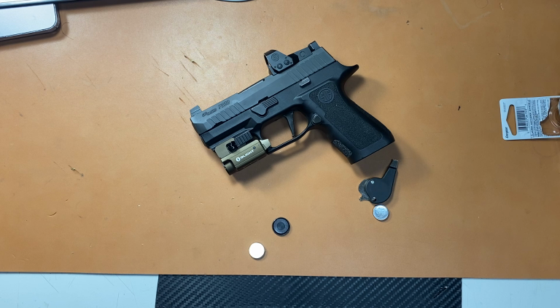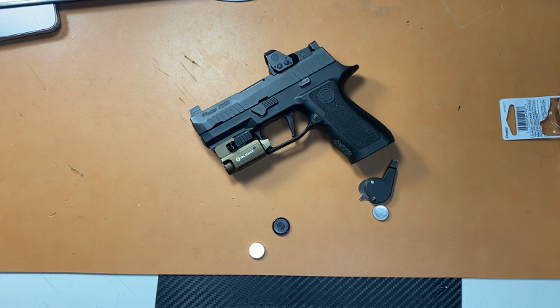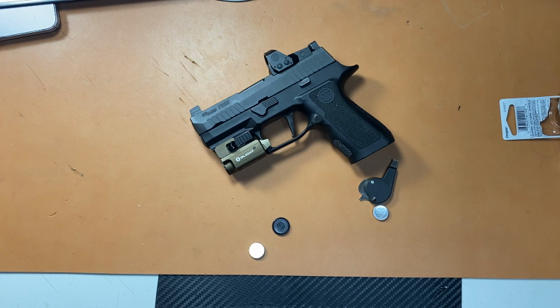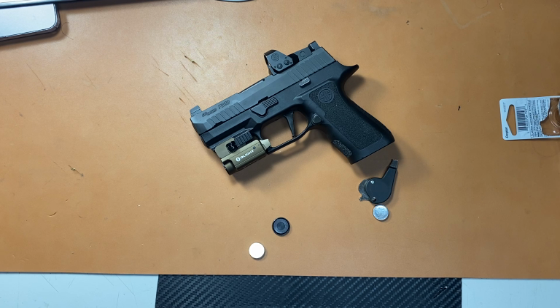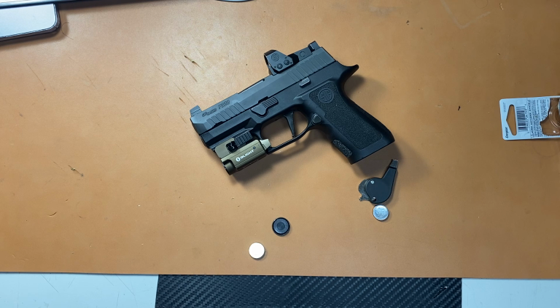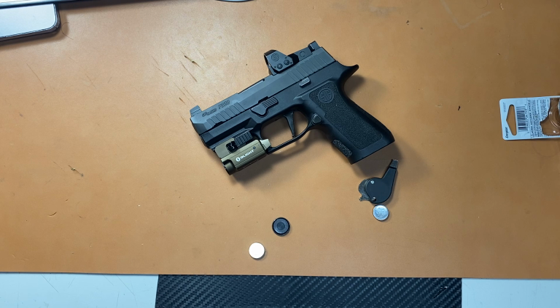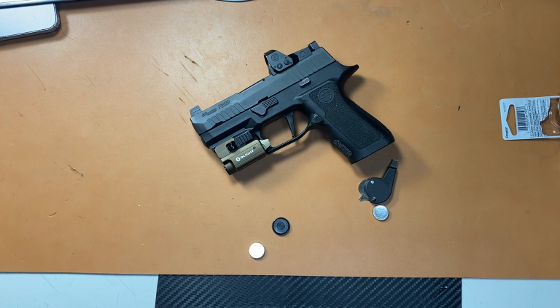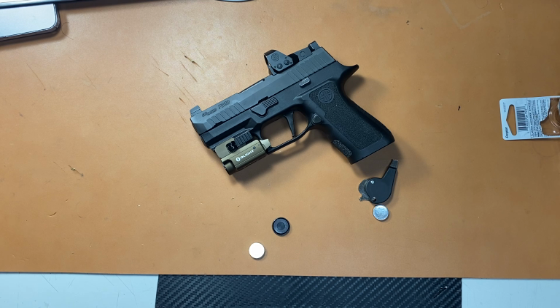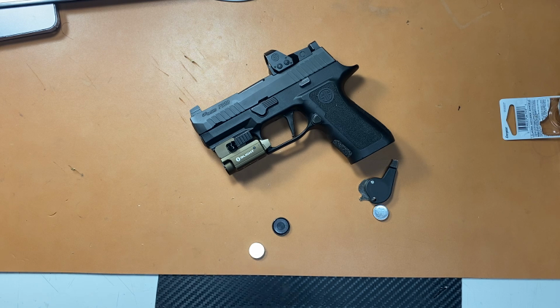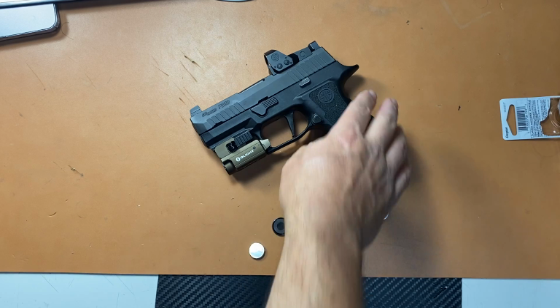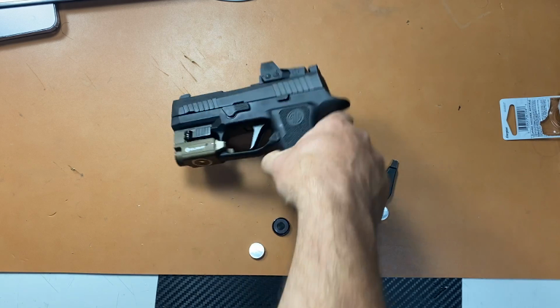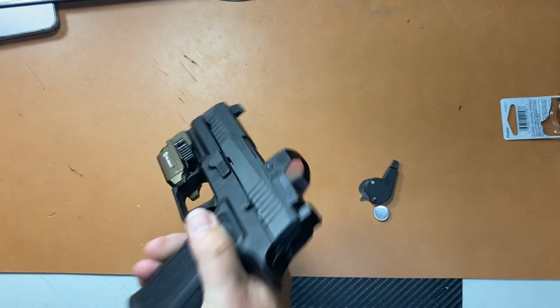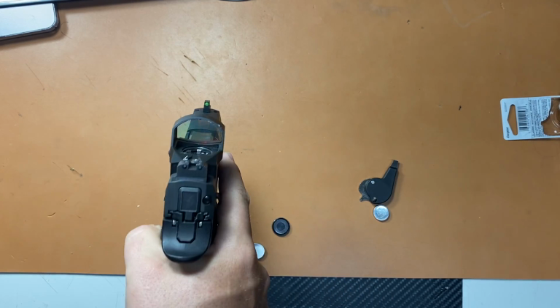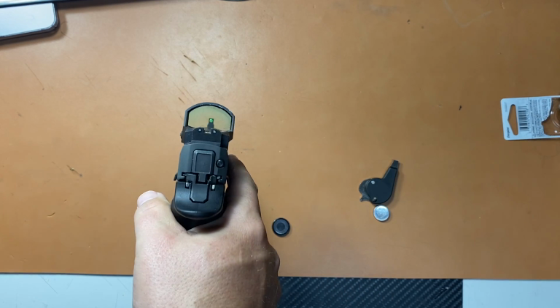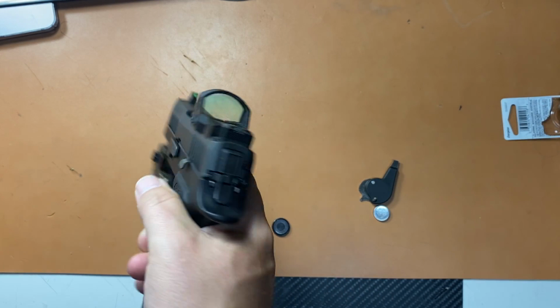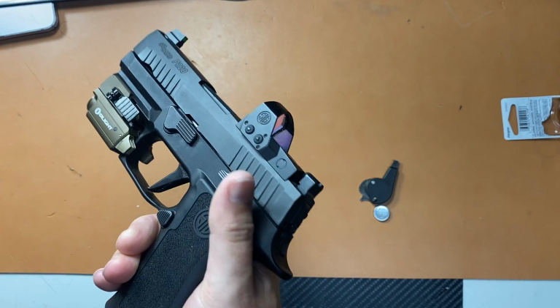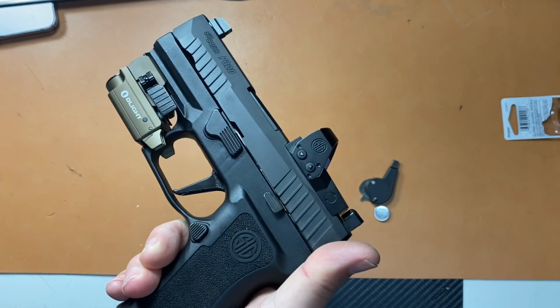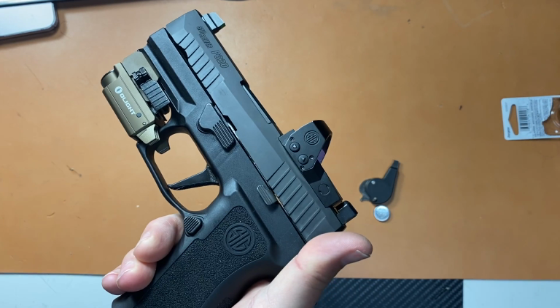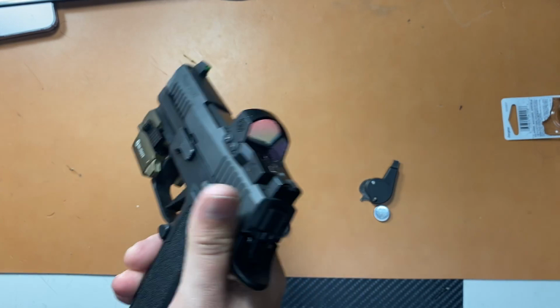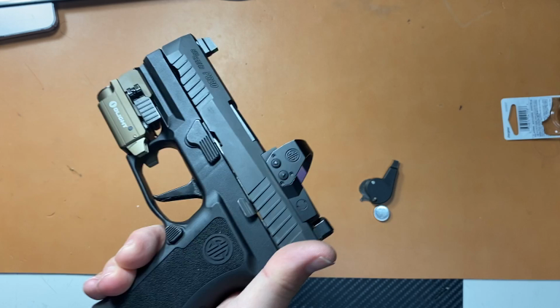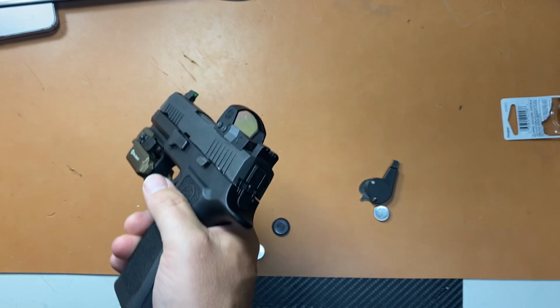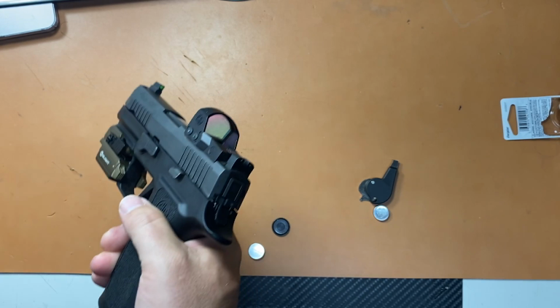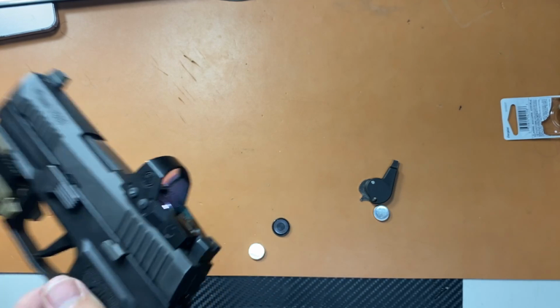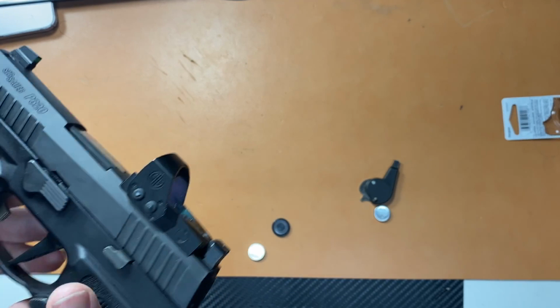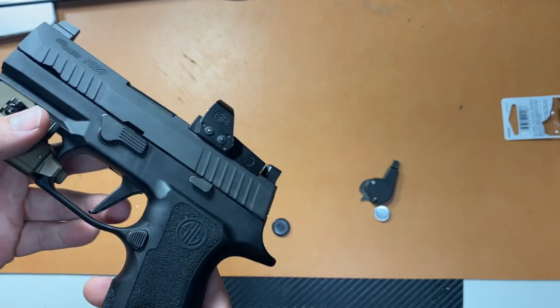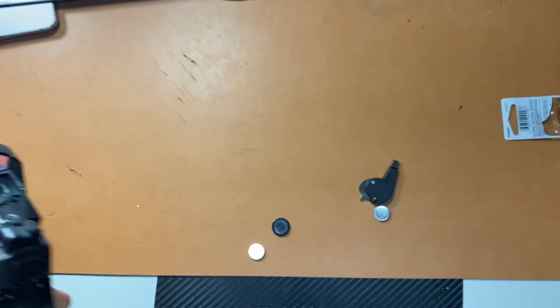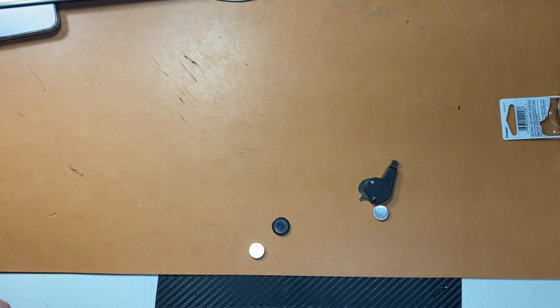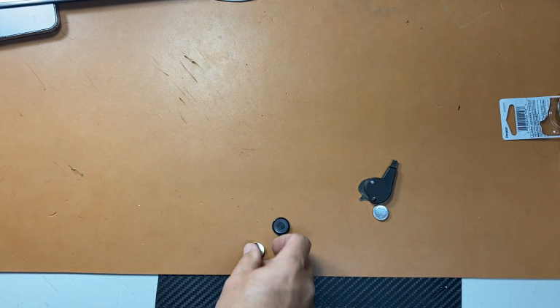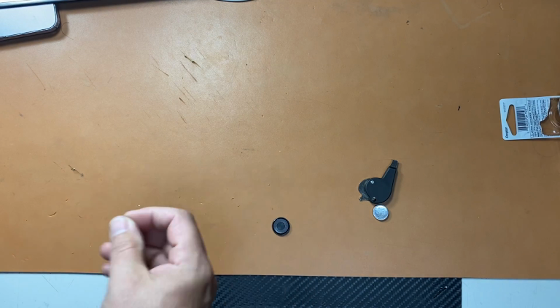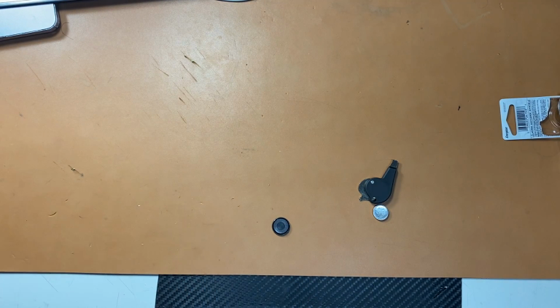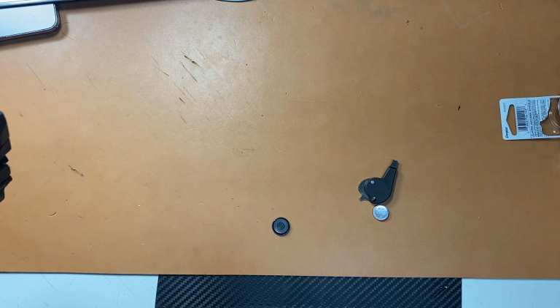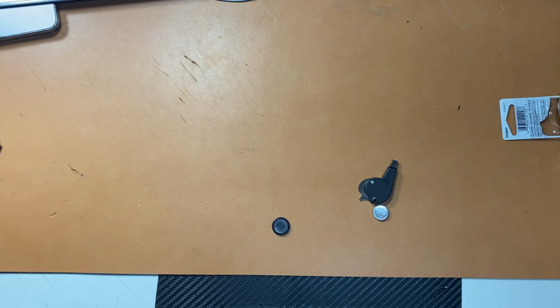So I thought maybe I'll try a new battery. Weirdly enough, I got the sight to turn back on, and then I used it again and it was fine. The other day I took it out of my safe and it's dead again. I don't have it on a super bright setting — I just keep it on a lower setting to conserve battery life.